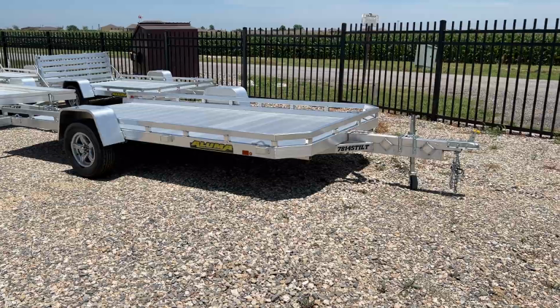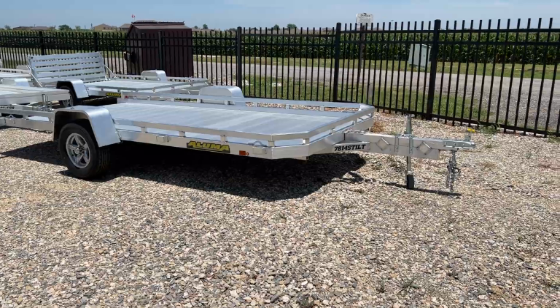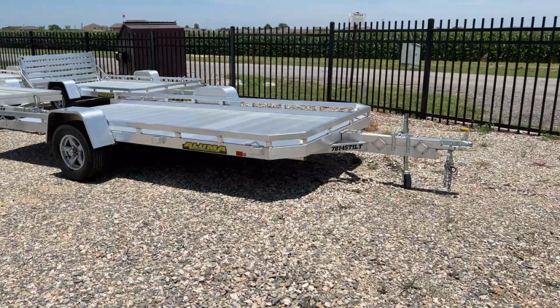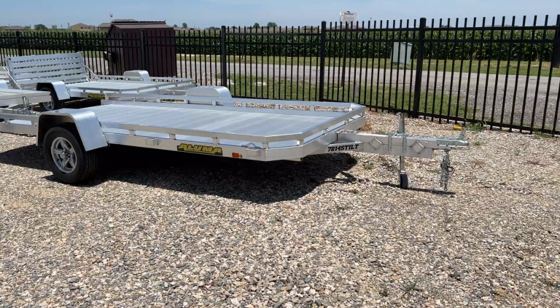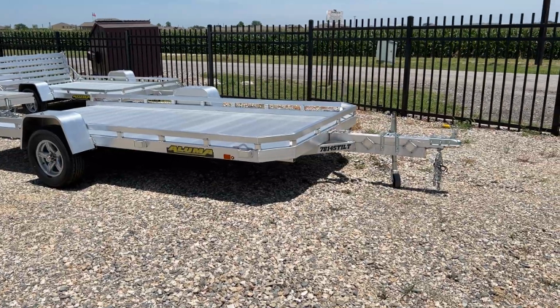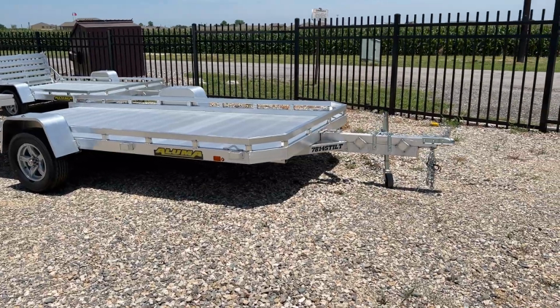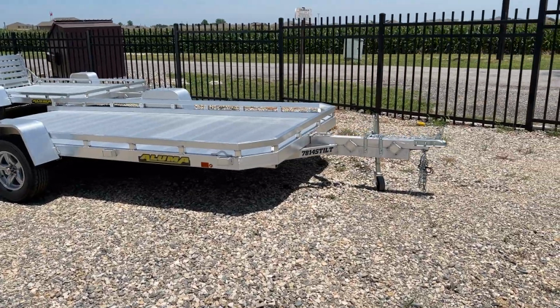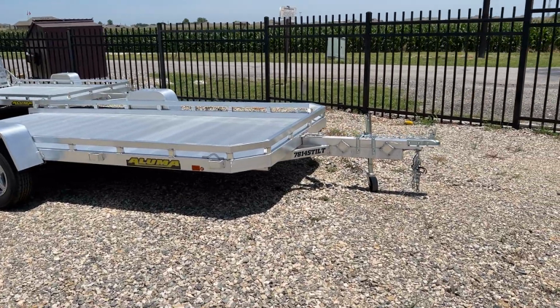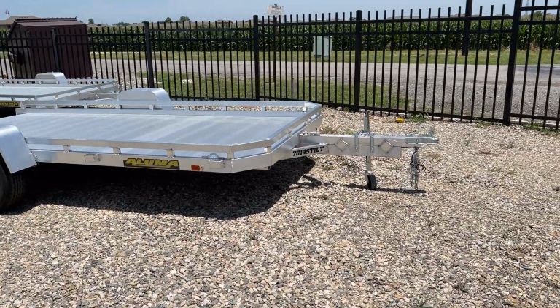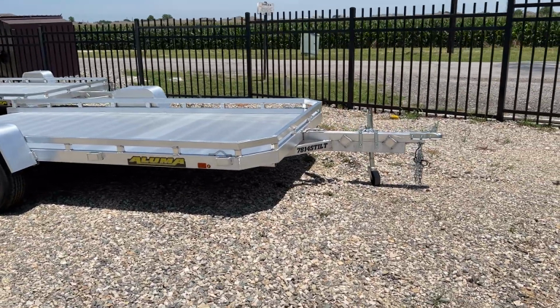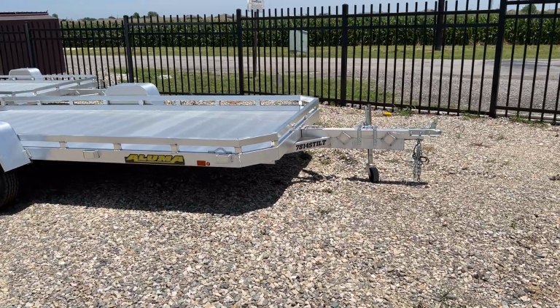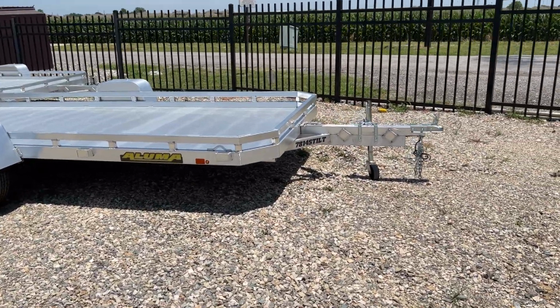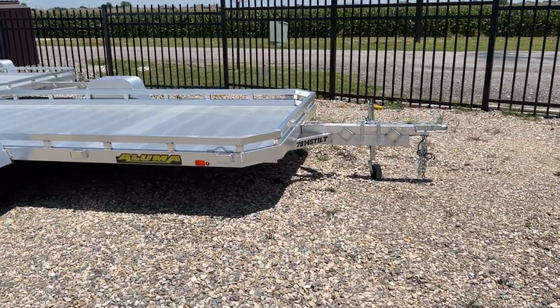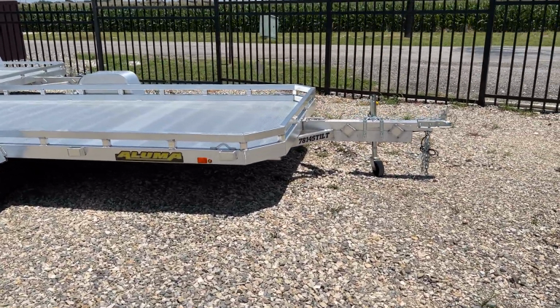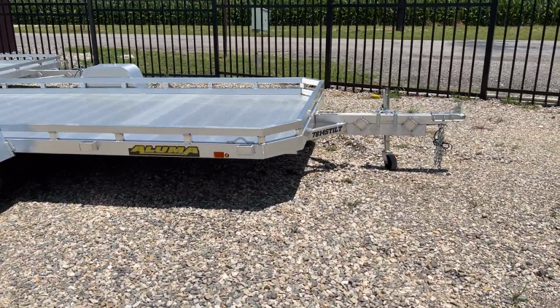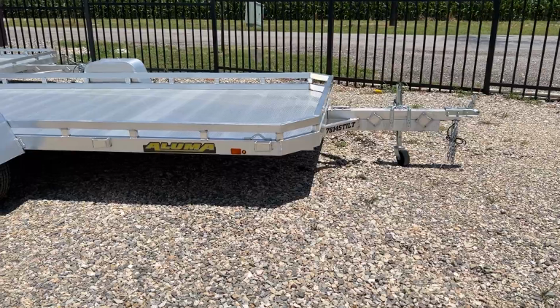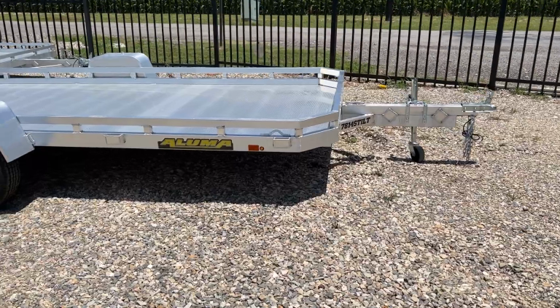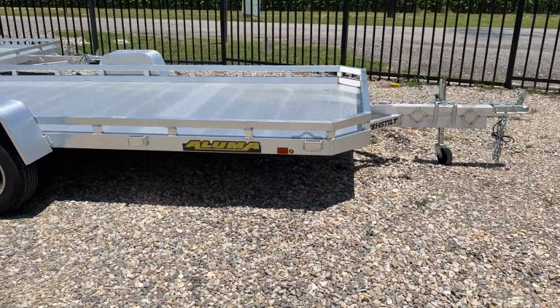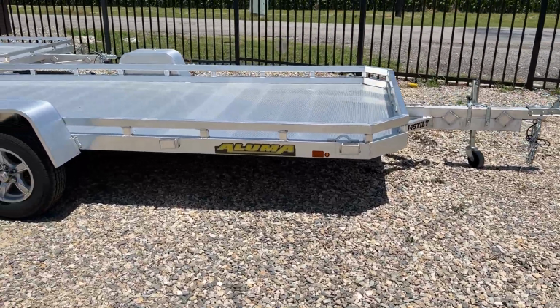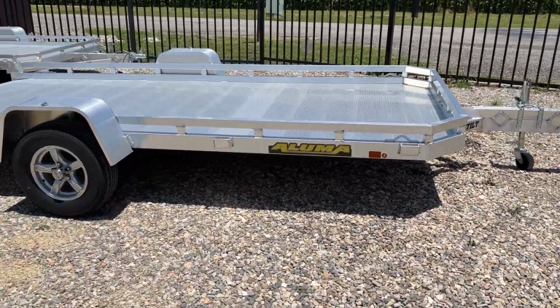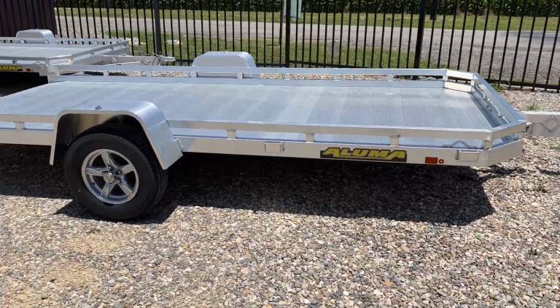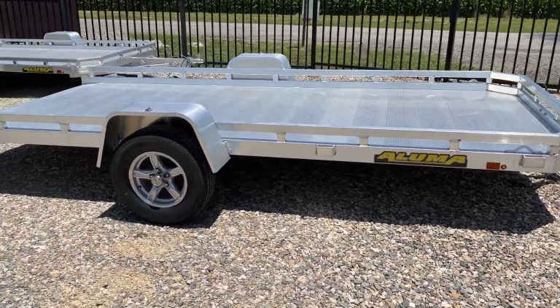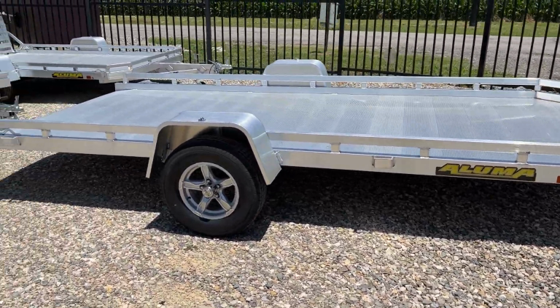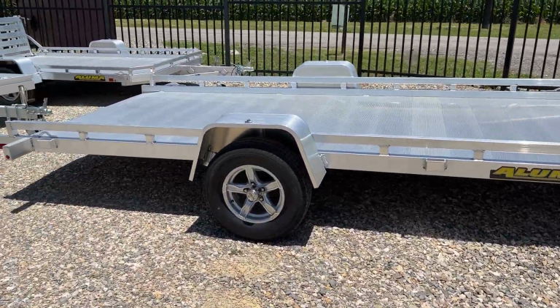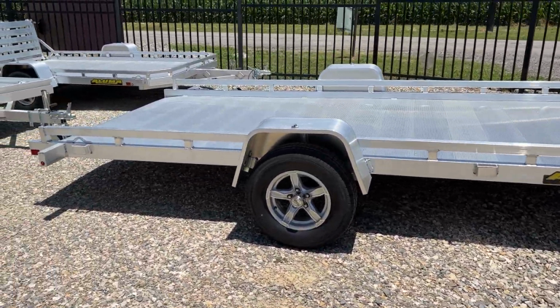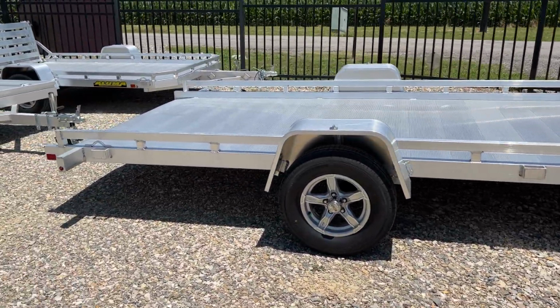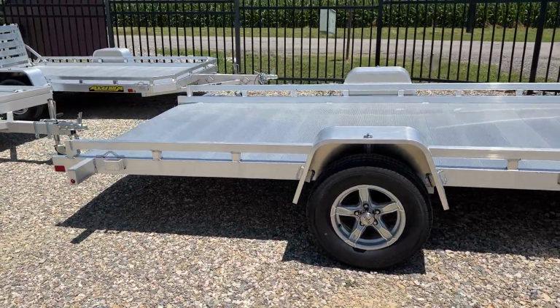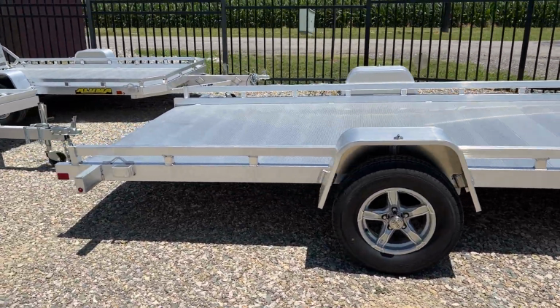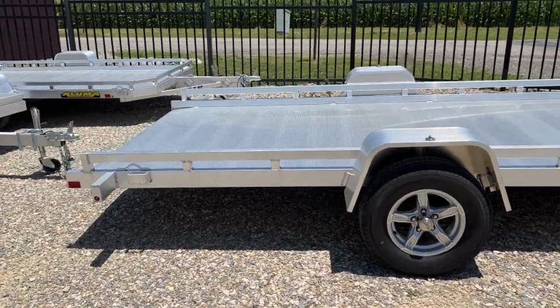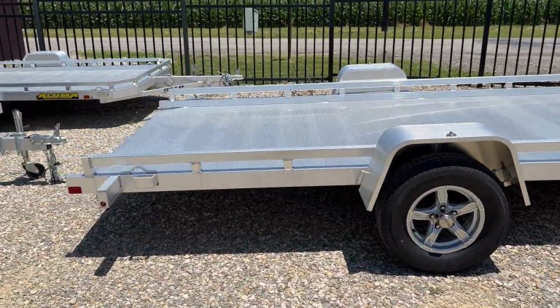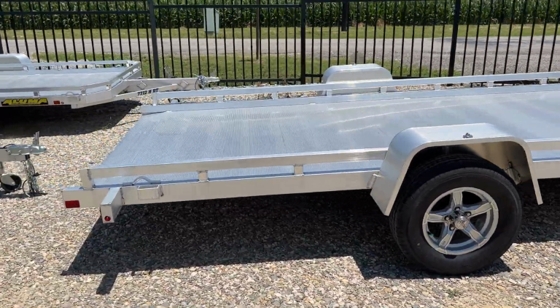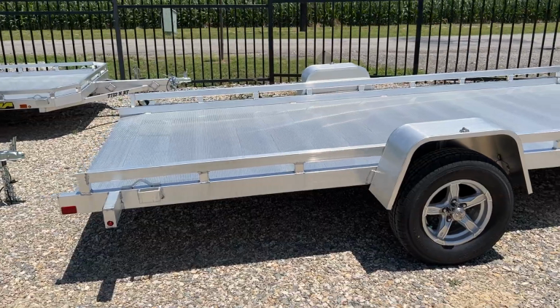Hey everyone, it's Travis at TSI Trailers. Today we're checking out this Aluma 78-14S Tilt. This is a 78-inch wide, 14-foot long tilt deck trailer.